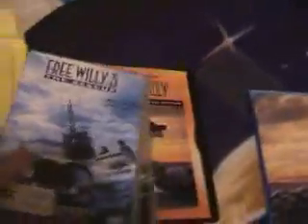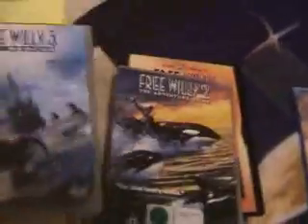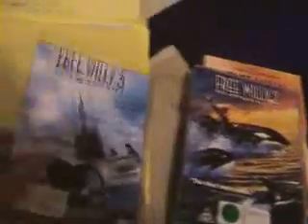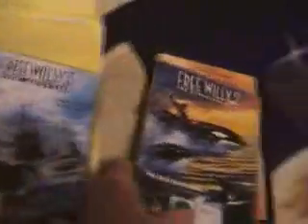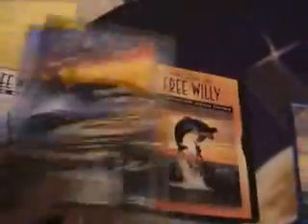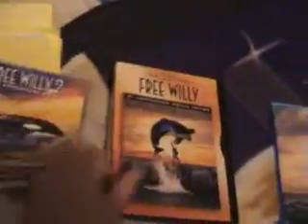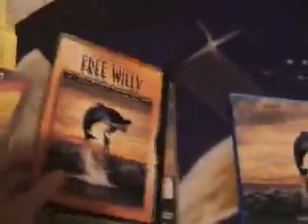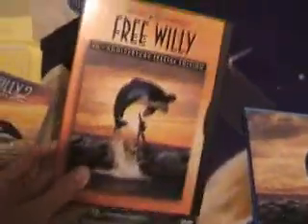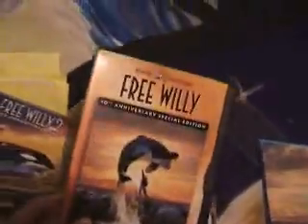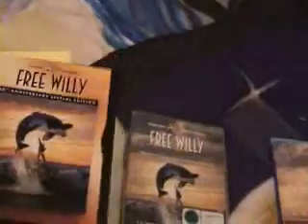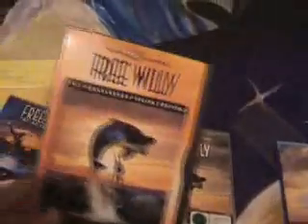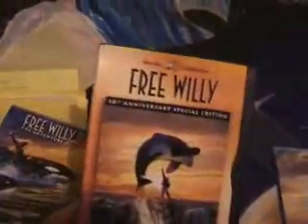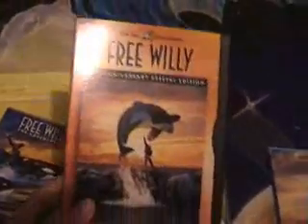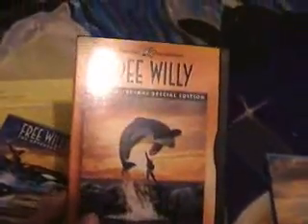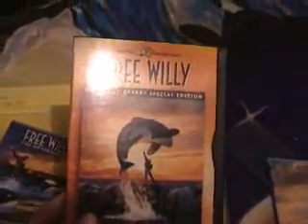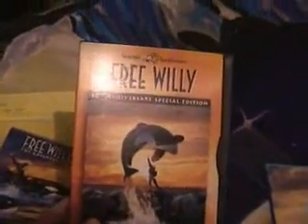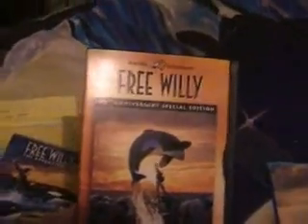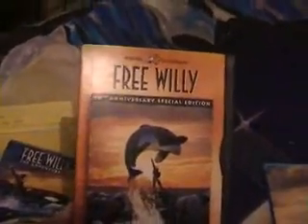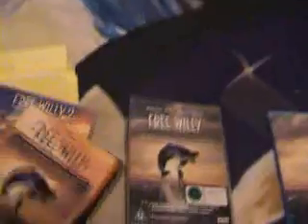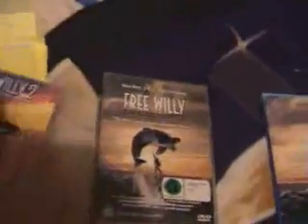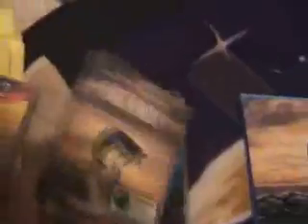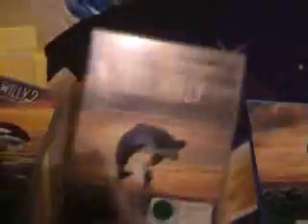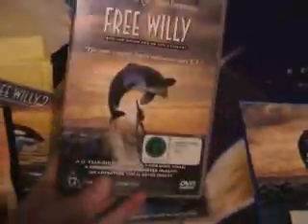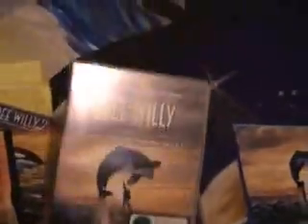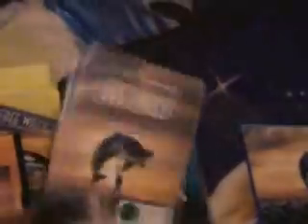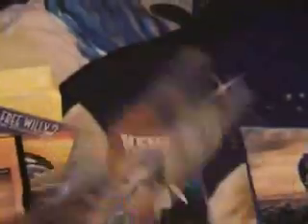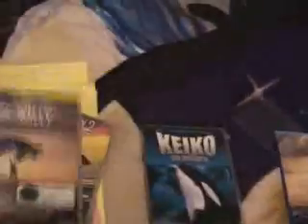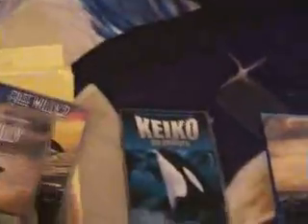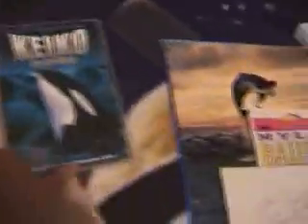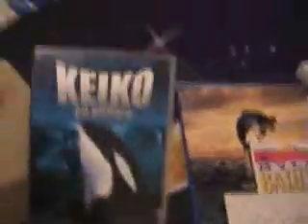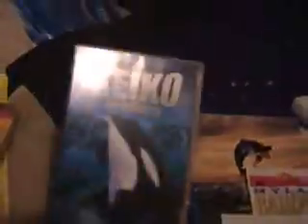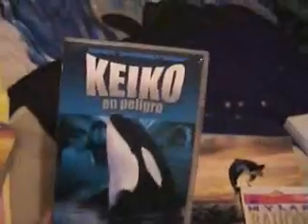My DVDs — I've got Free Willy 3, Free Willy 2, and Free Willy 1 the 10th anniversary edition, which is not actually available in my country. The versions available here are just the movie with no features. And Keiko and Pan Agro.